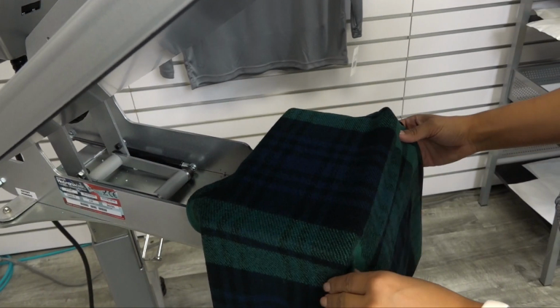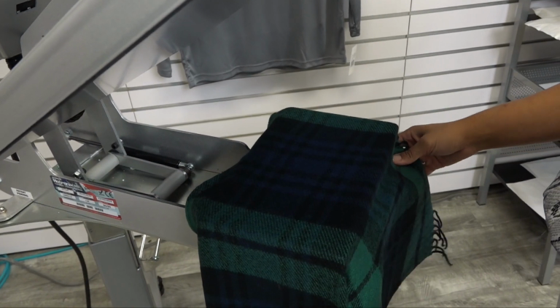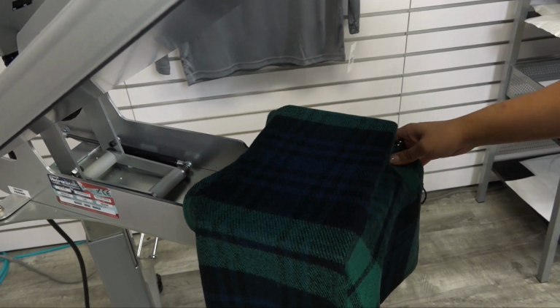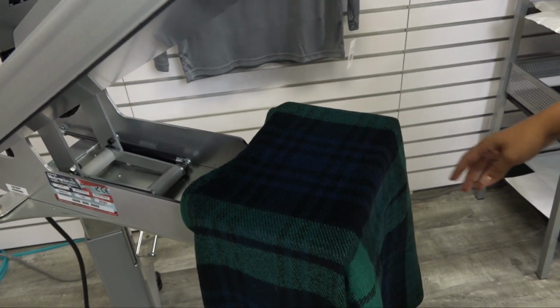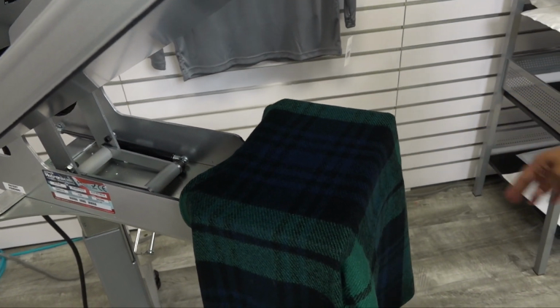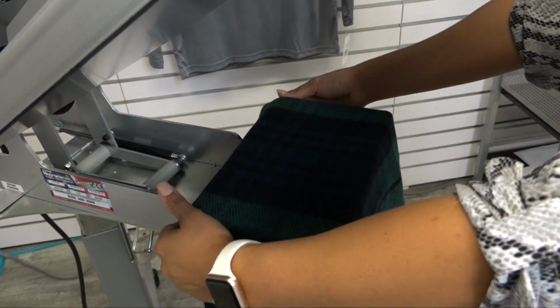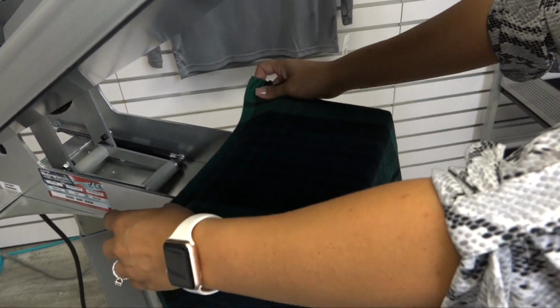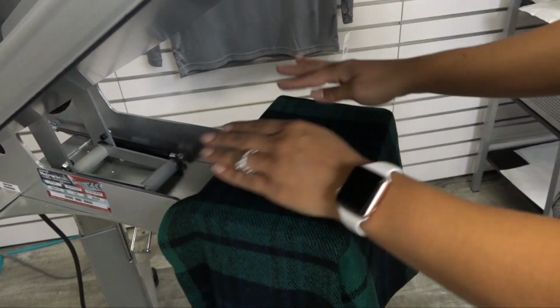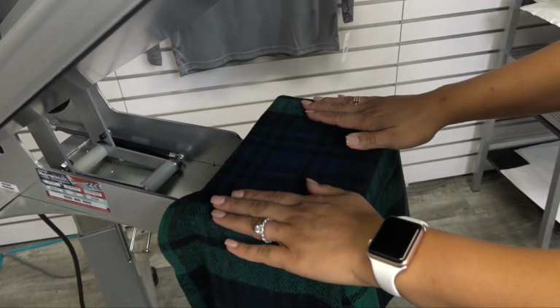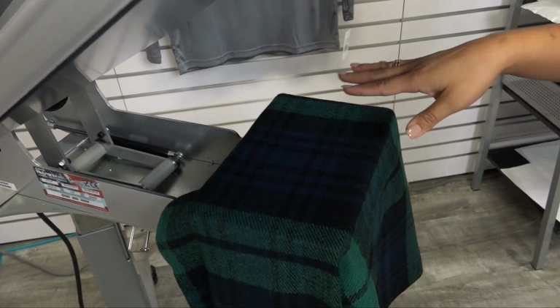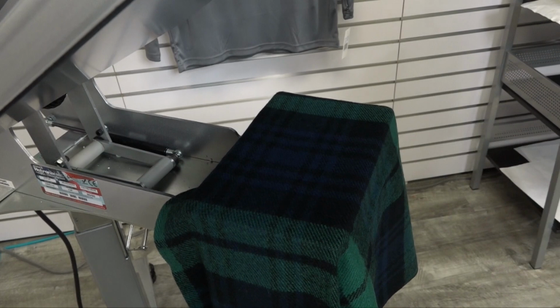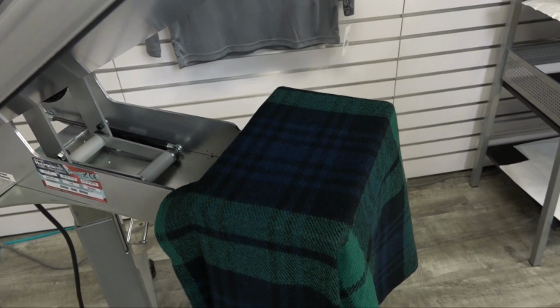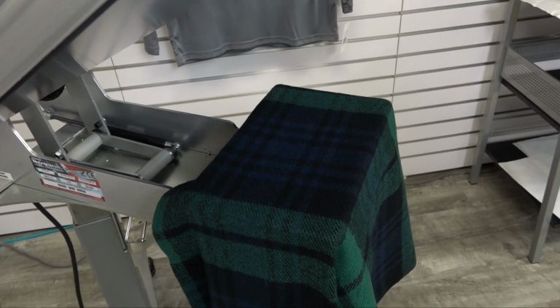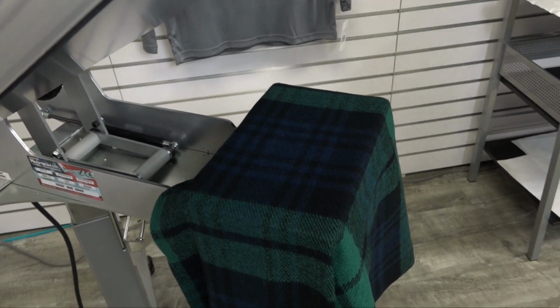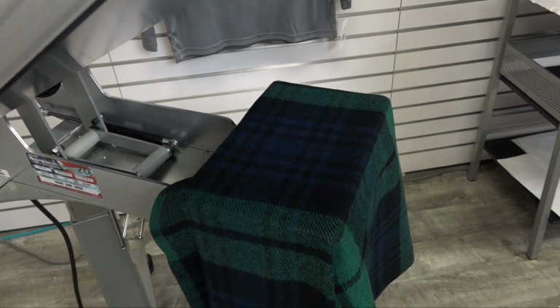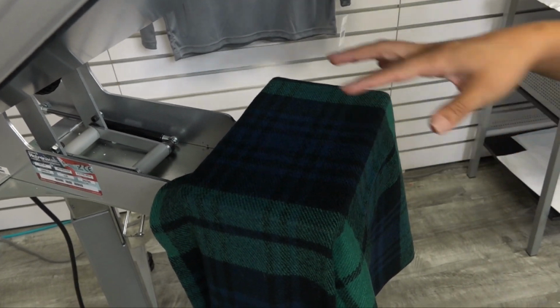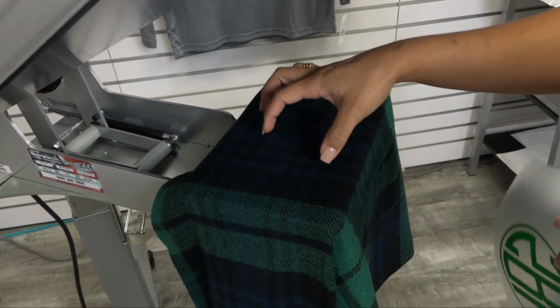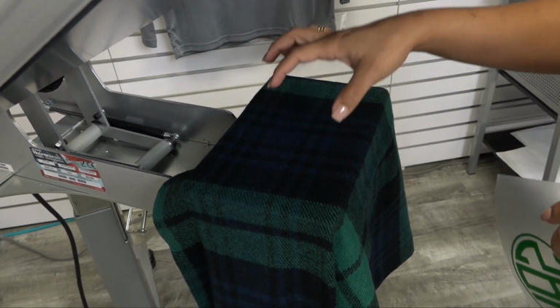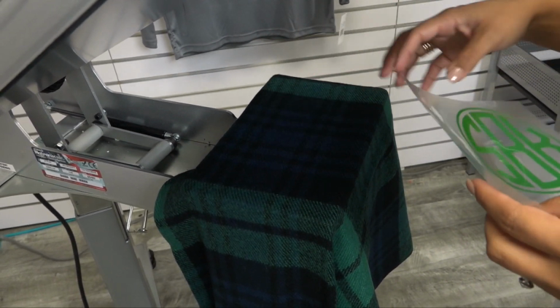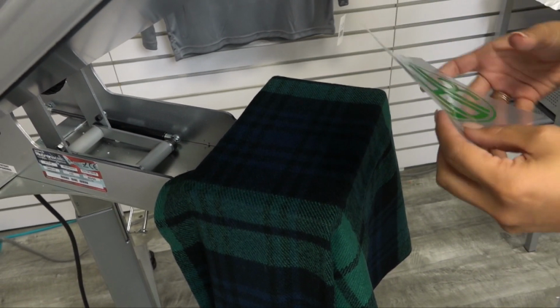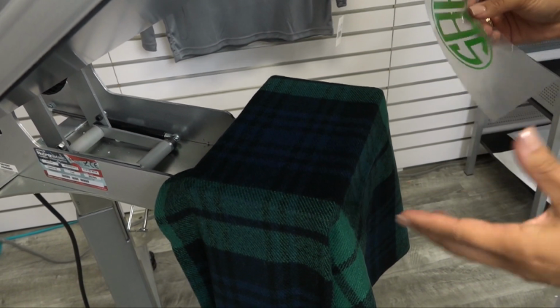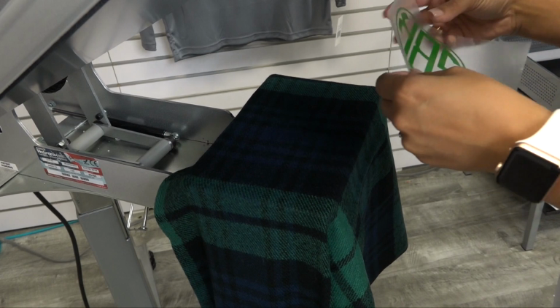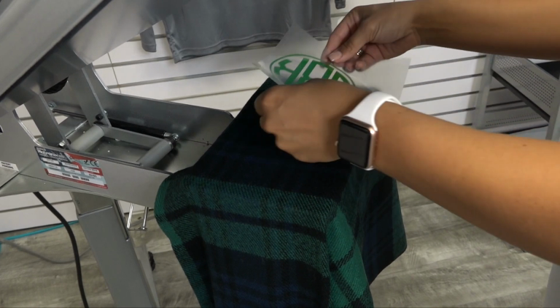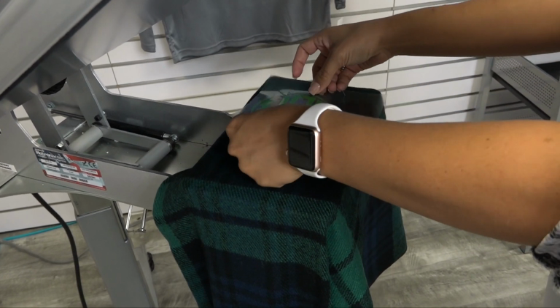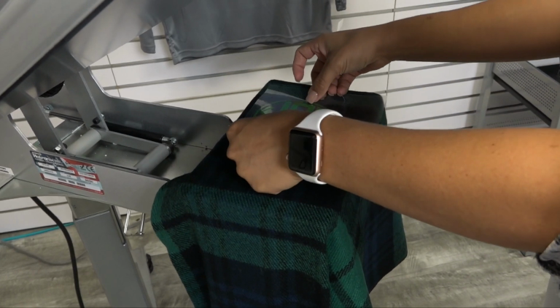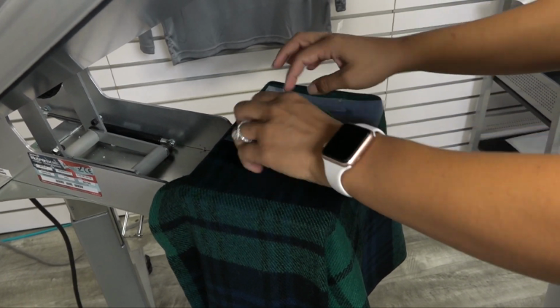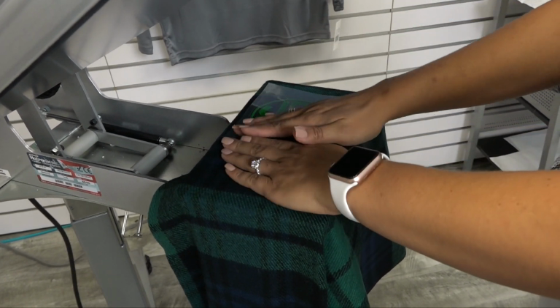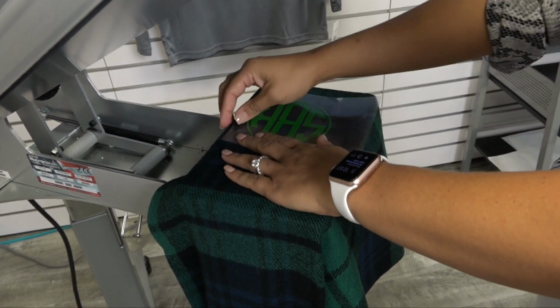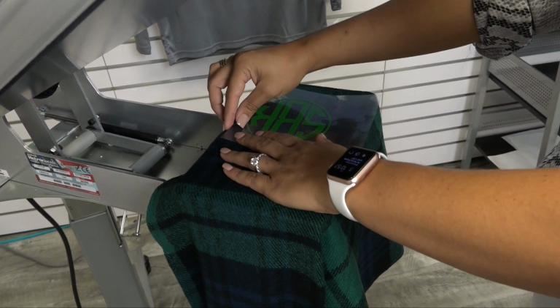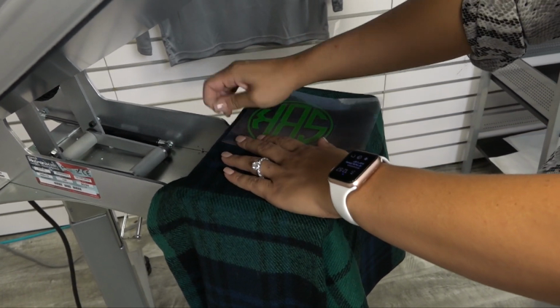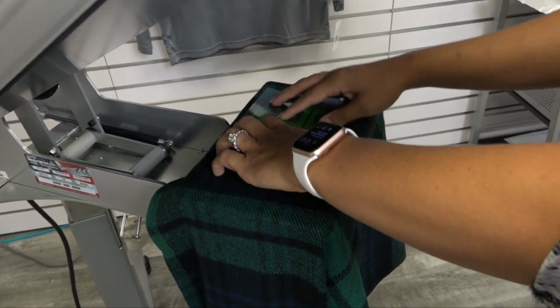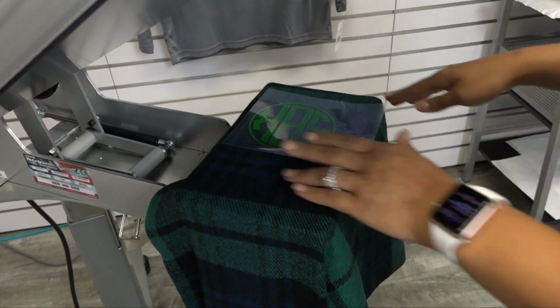The last new color on the list is Kelly Green, and we're going to use this to personalize a shawl from Wholesale Boutique that is 100% acrylic. So not only are you able to do vegan leather and a variety of other fabrications, but also a heat-sensitive item such as acrylic.